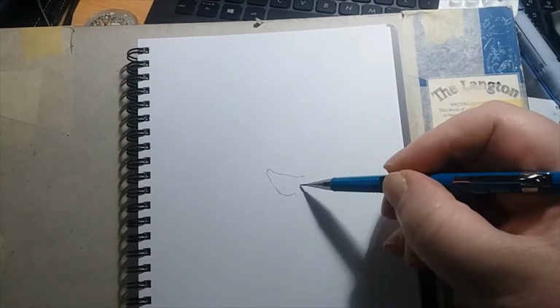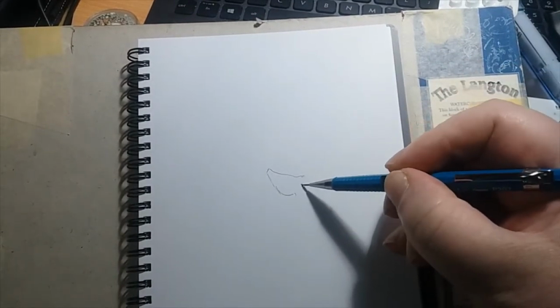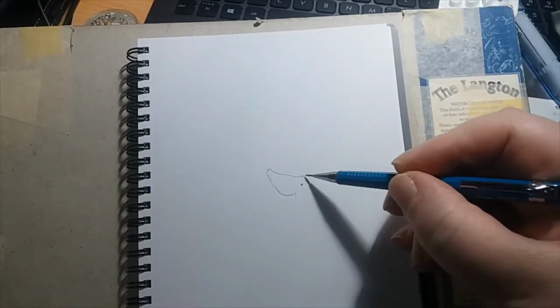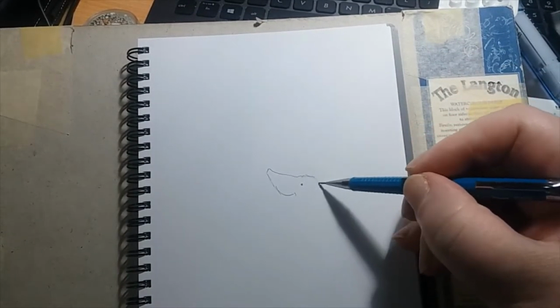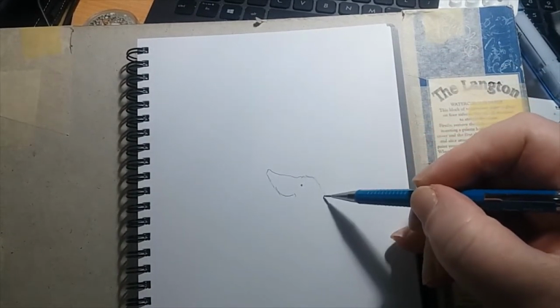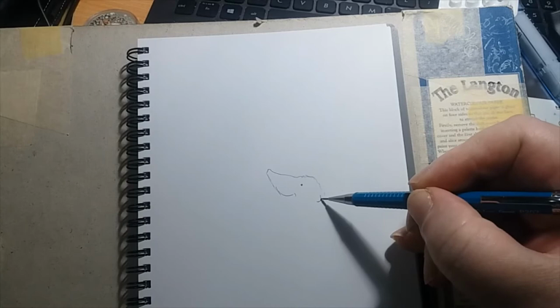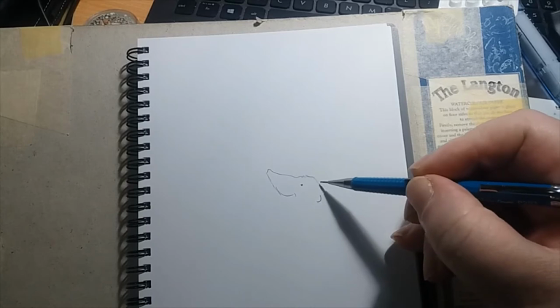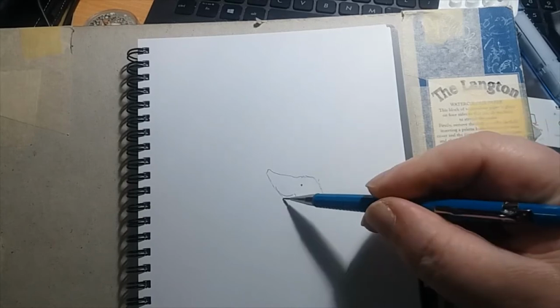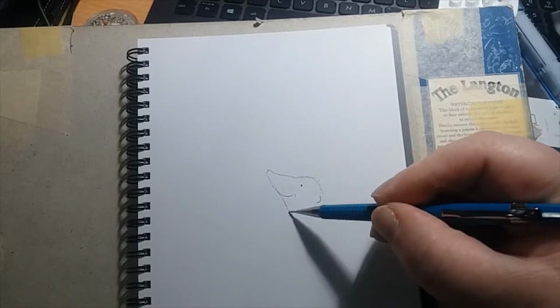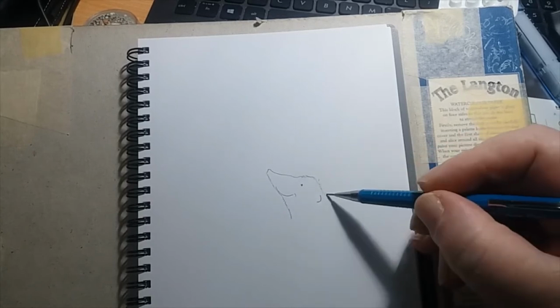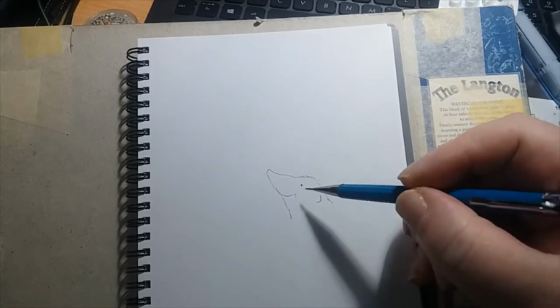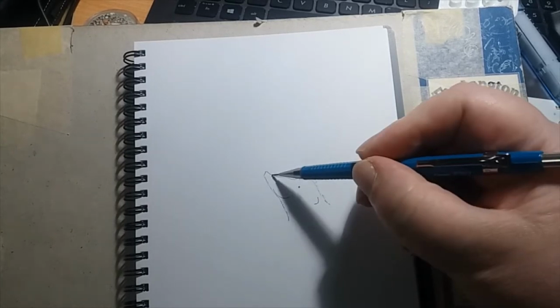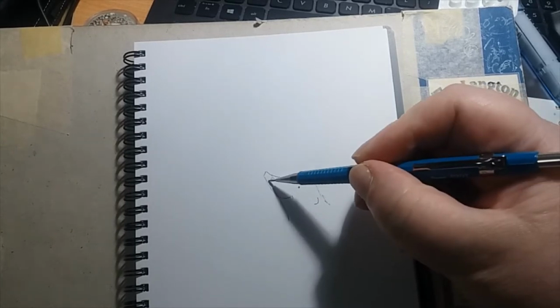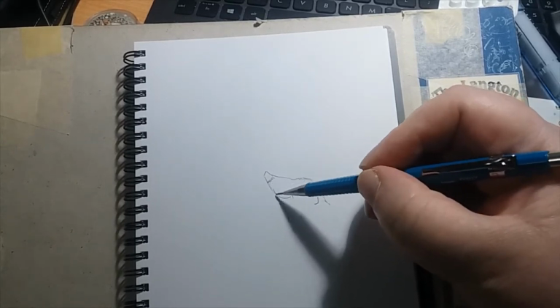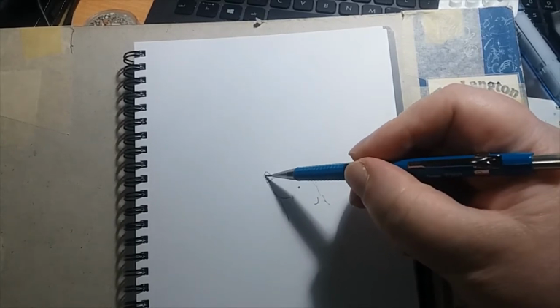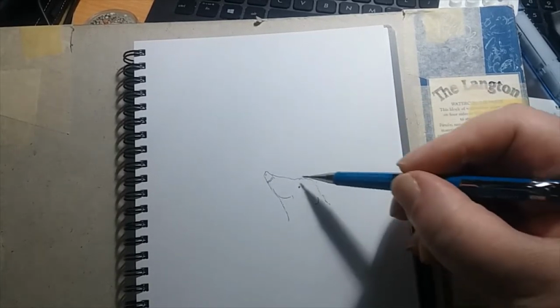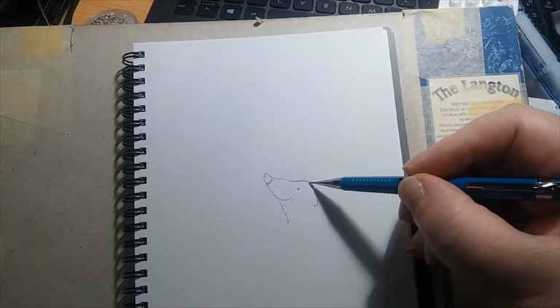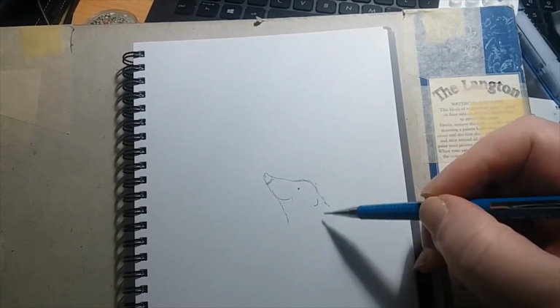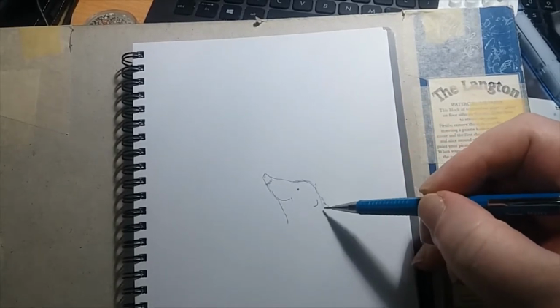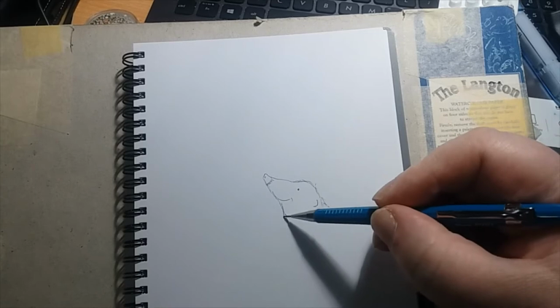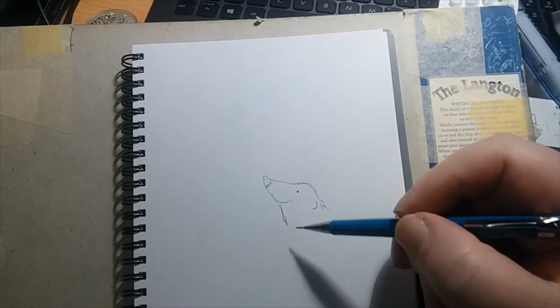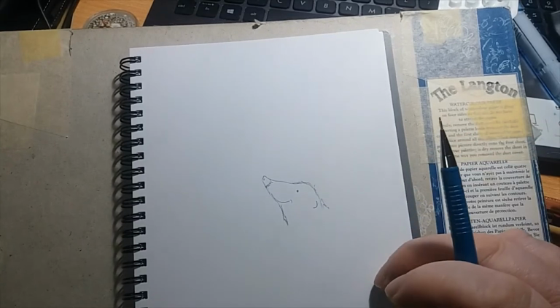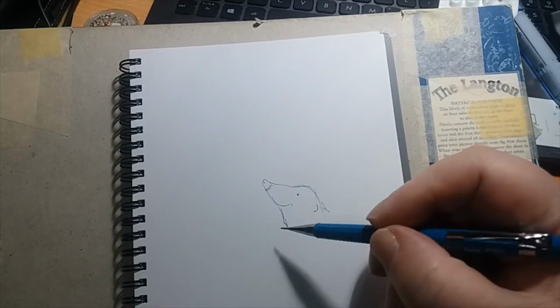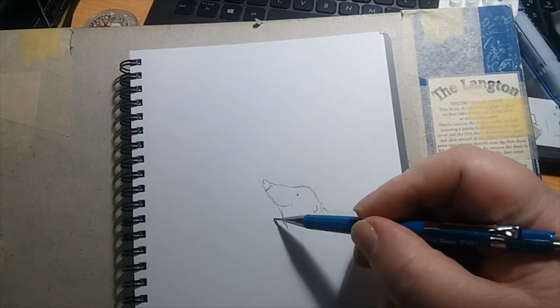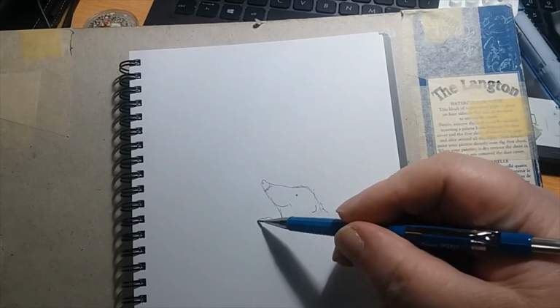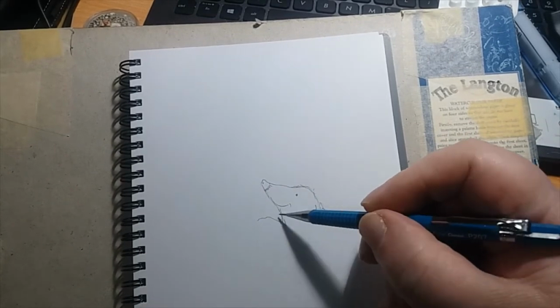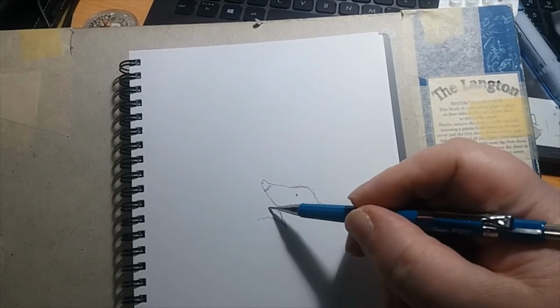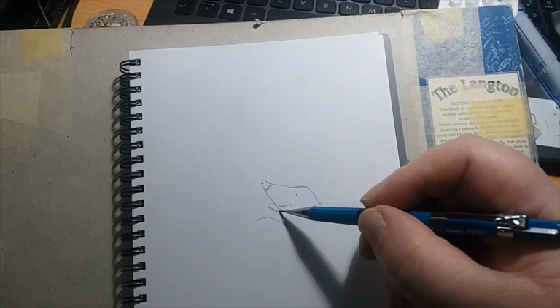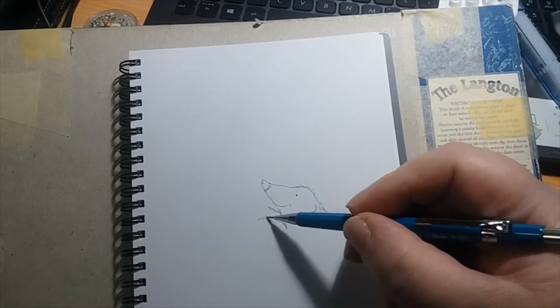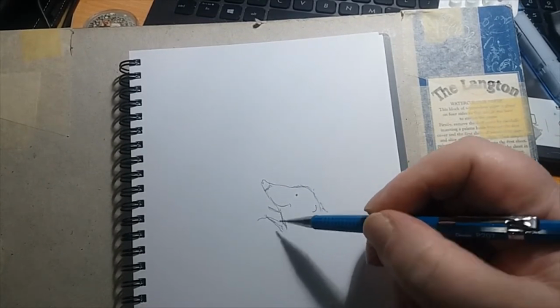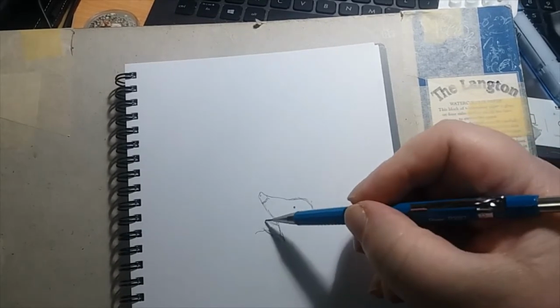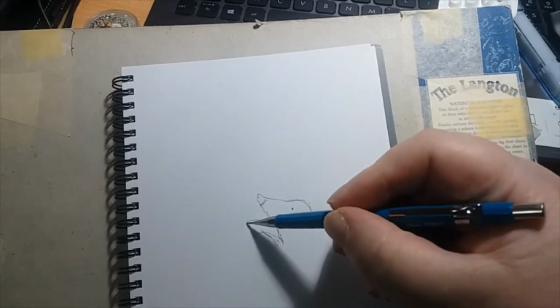Hello, Mark here. This is a quick little illustration for a greeting card of a mole.